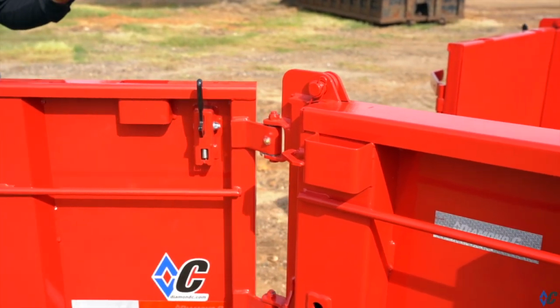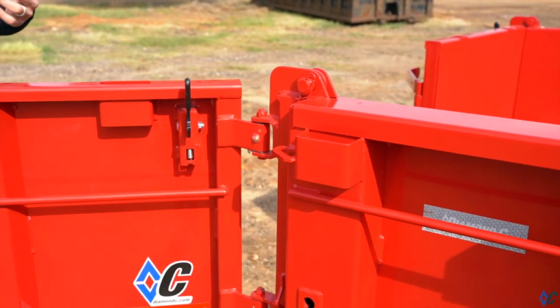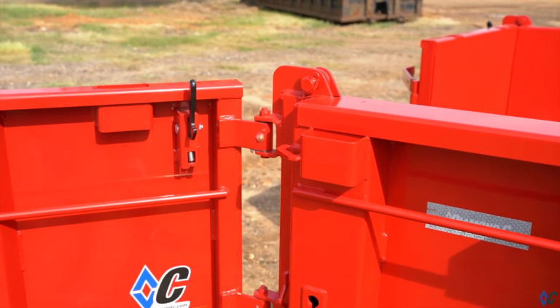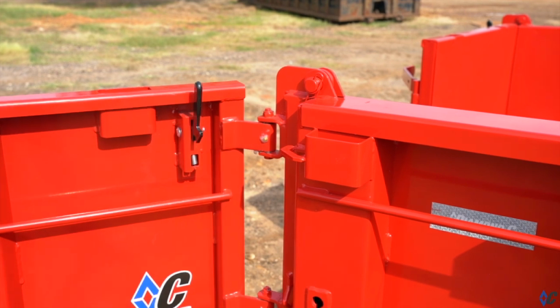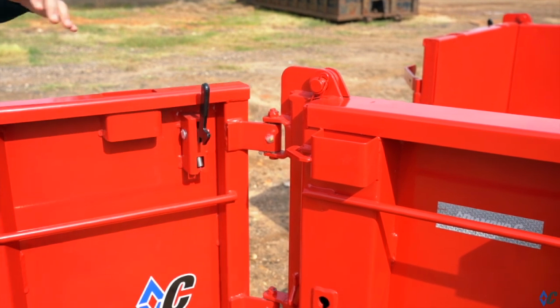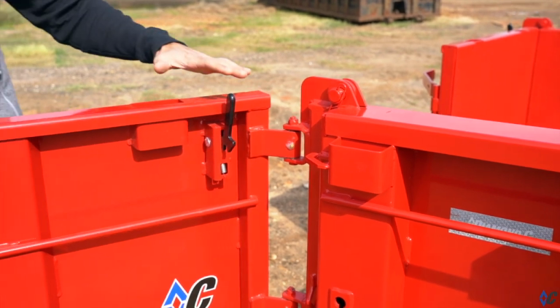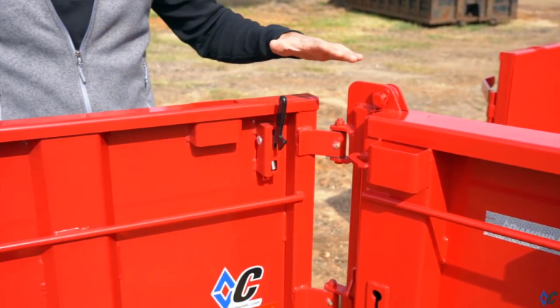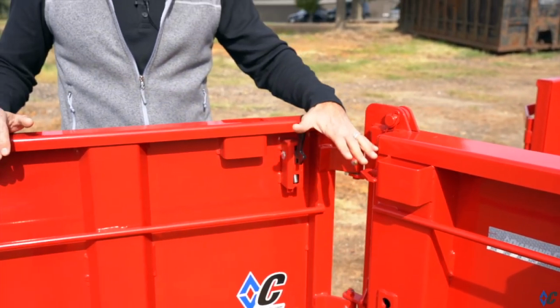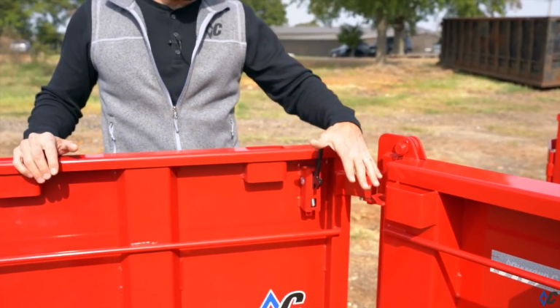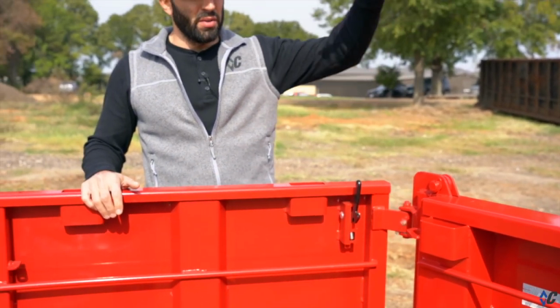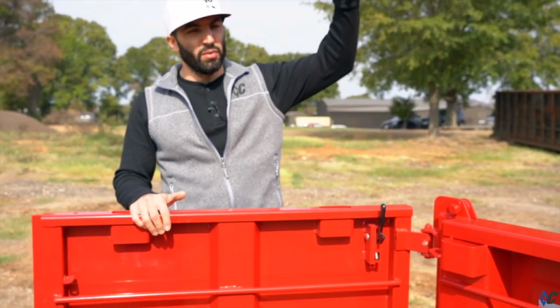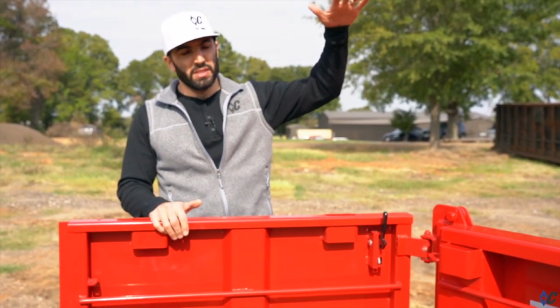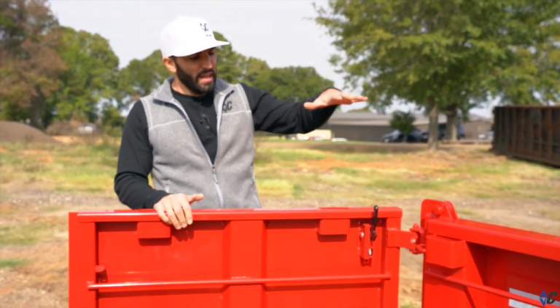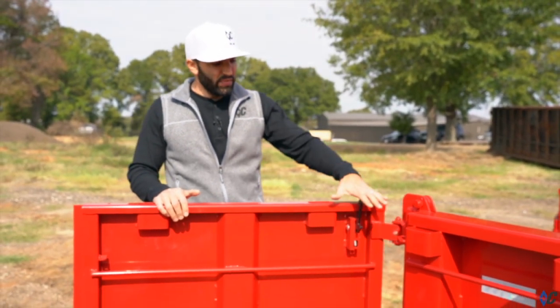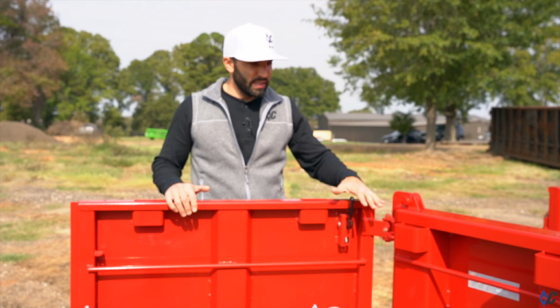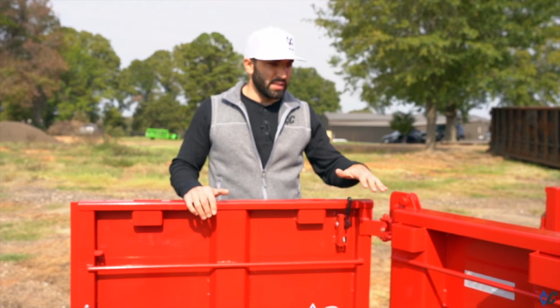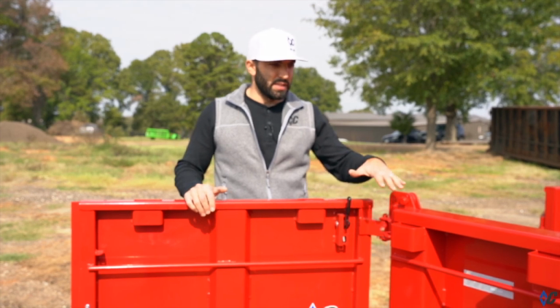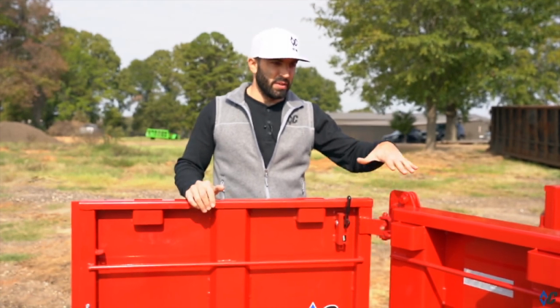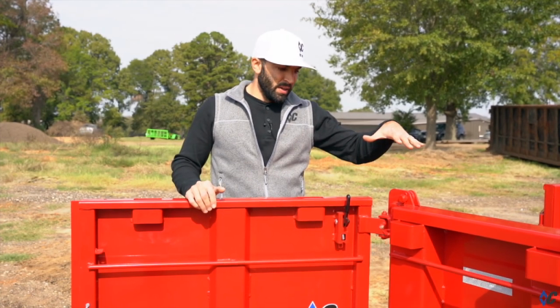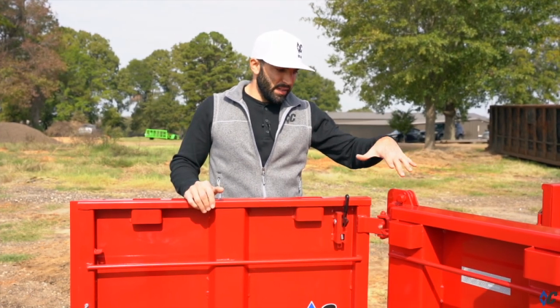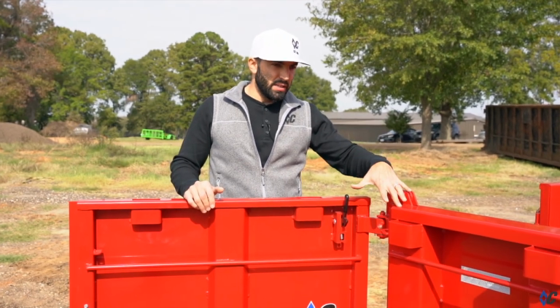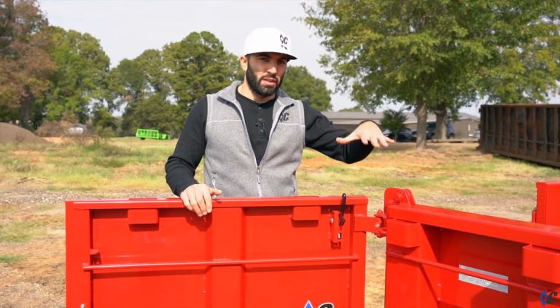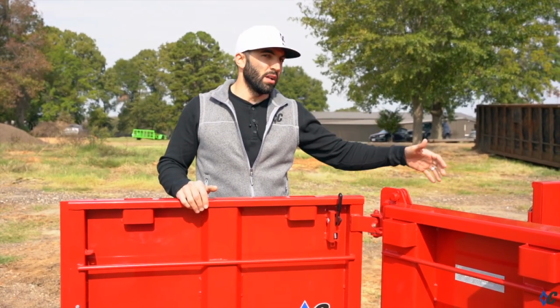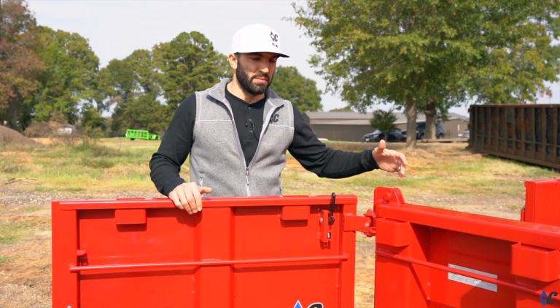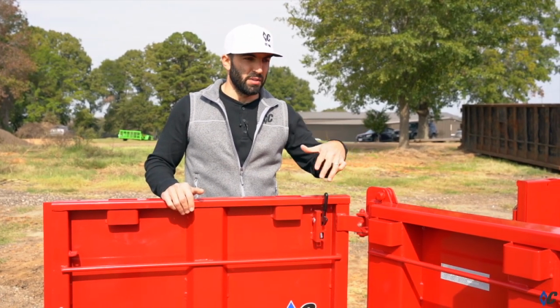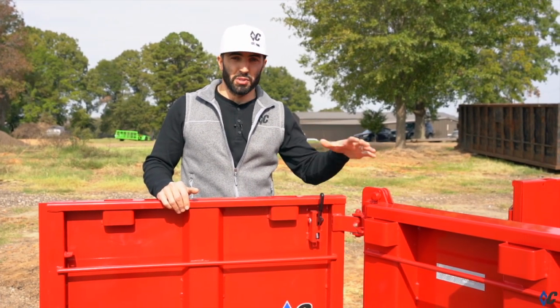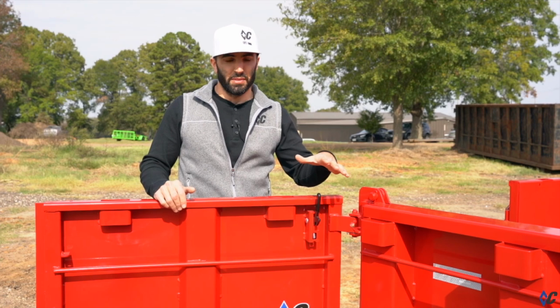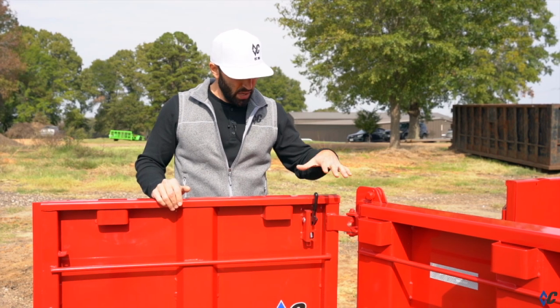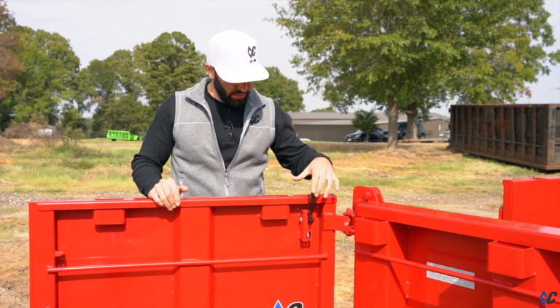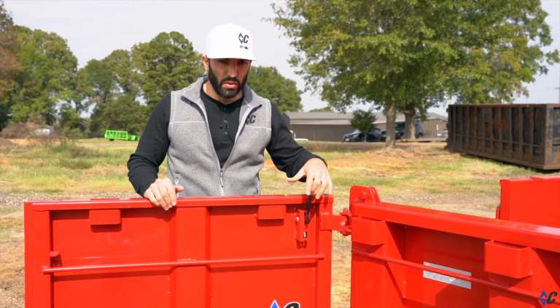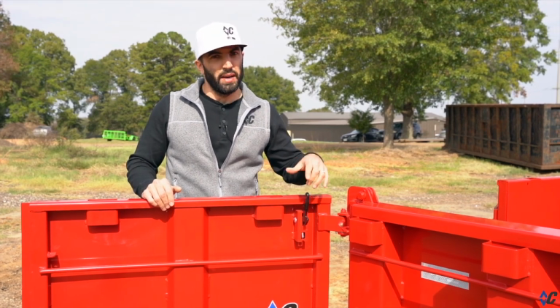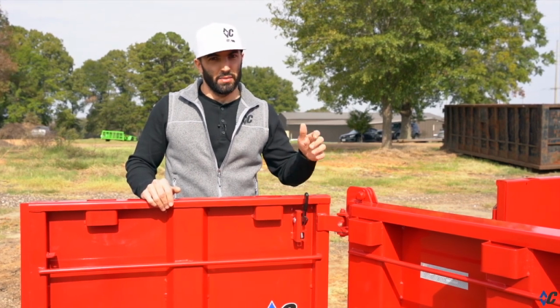Really cool feature. It's the same whether it's a 24-inch side all the way up to a 44-inch side. This feature is actually going to transcend from this trailer across all of our dump trailers, so all of our small dump trailers will have the new door hold-back as well.